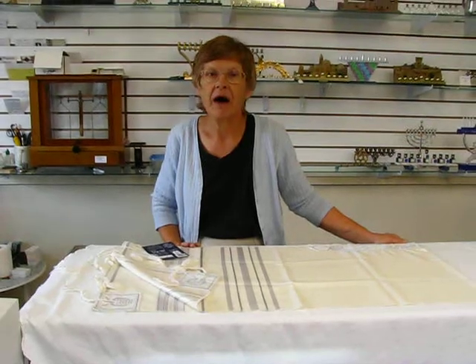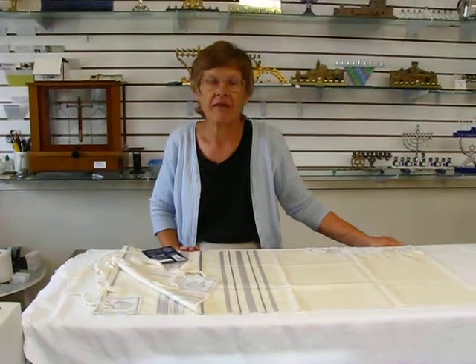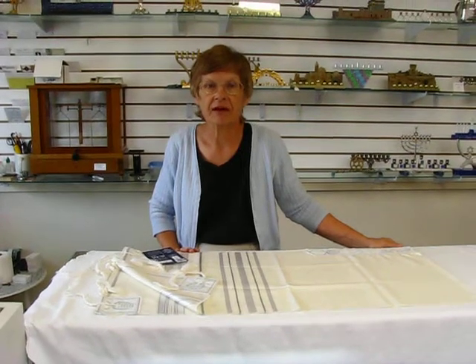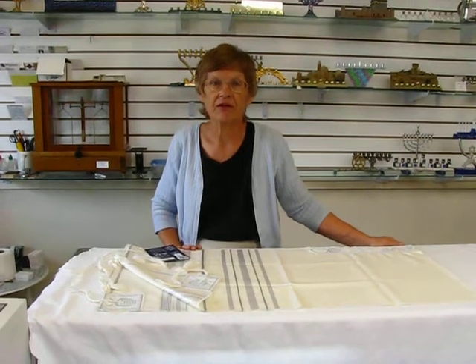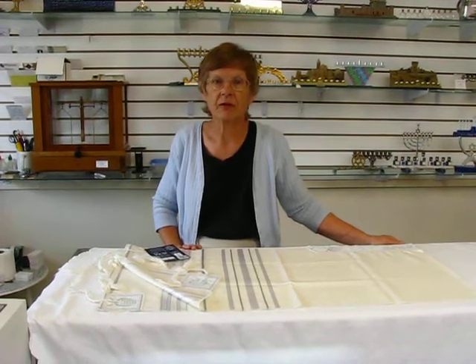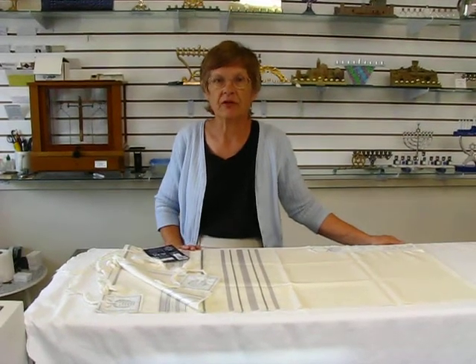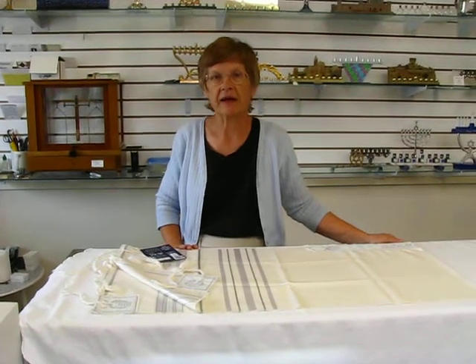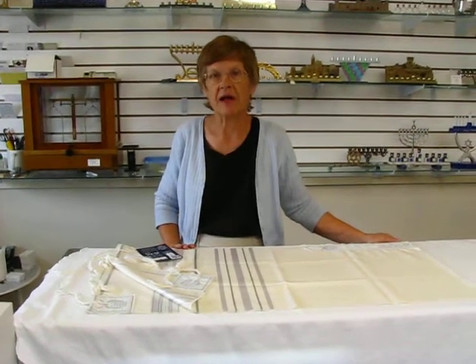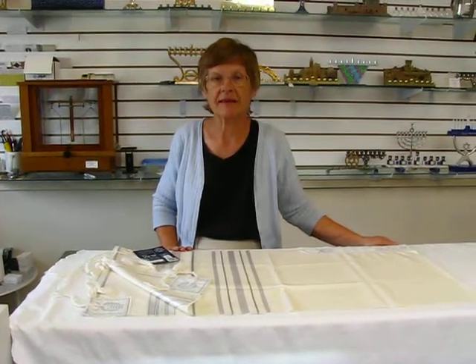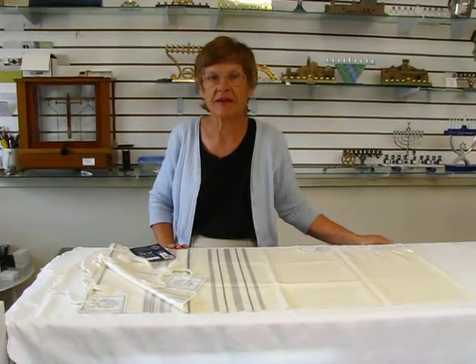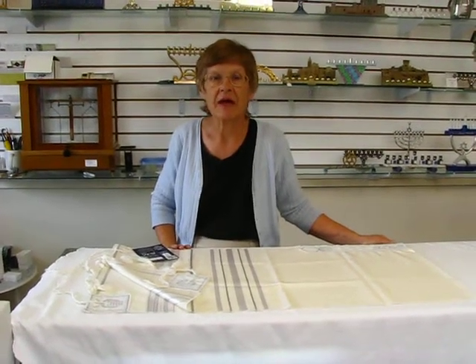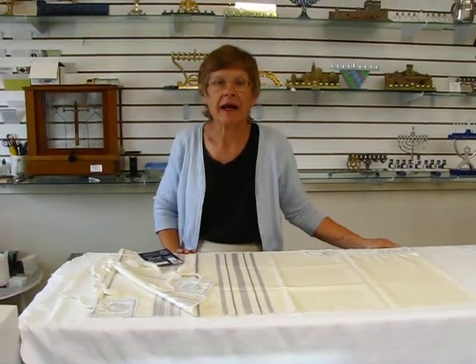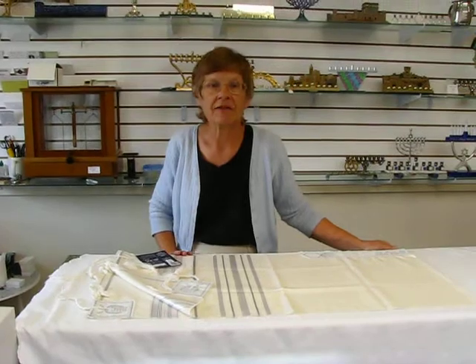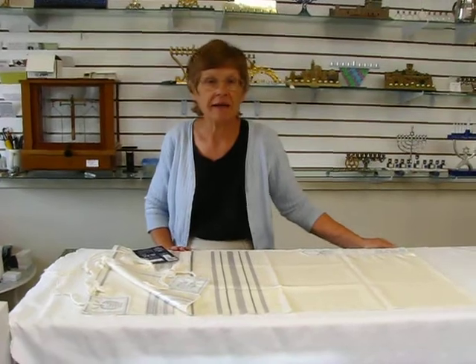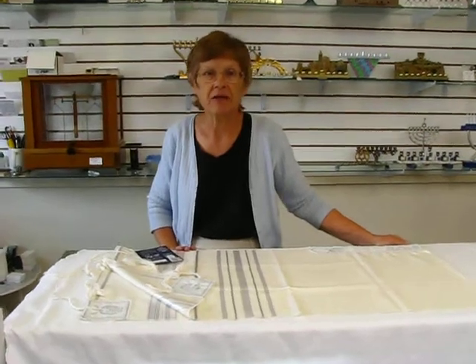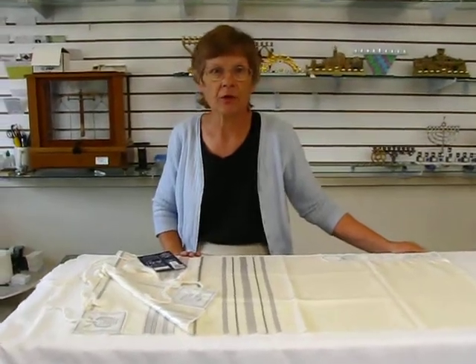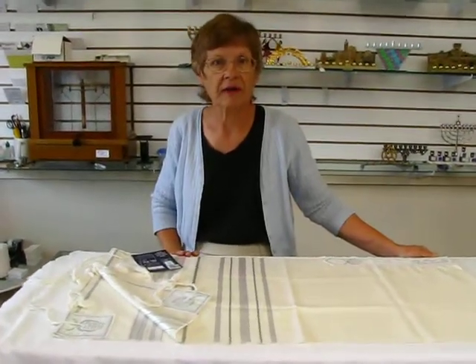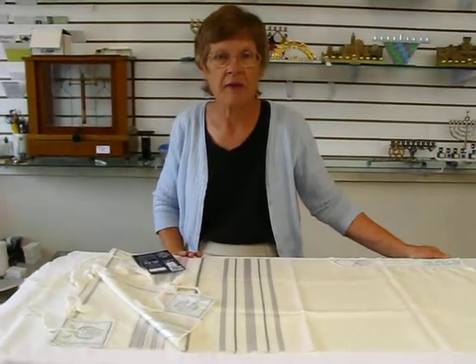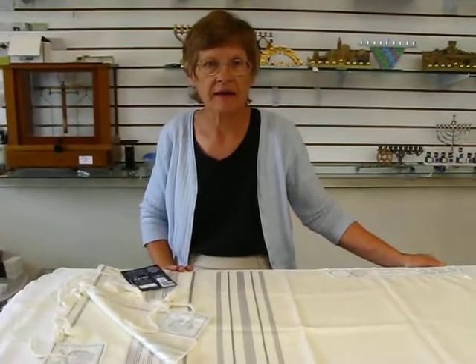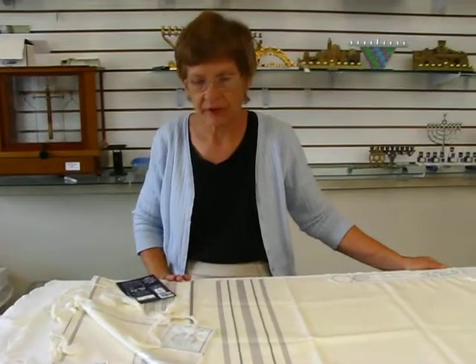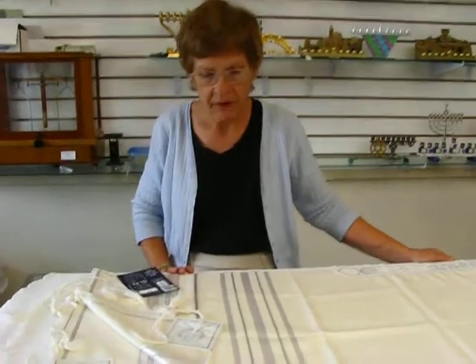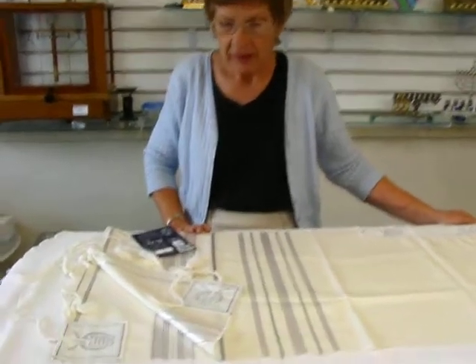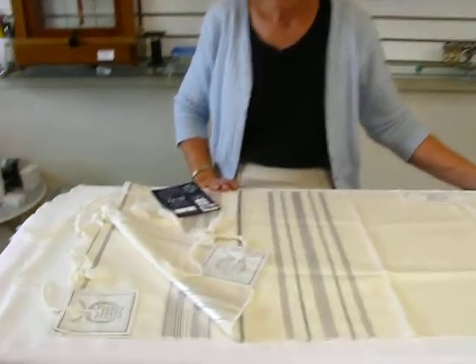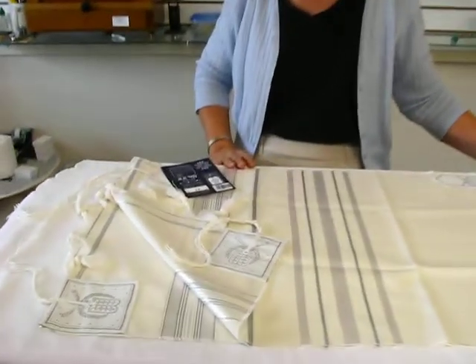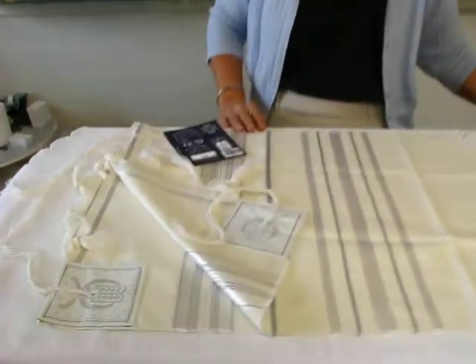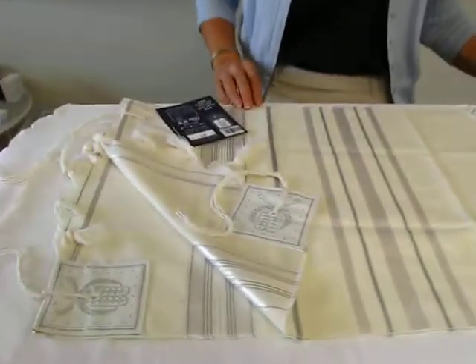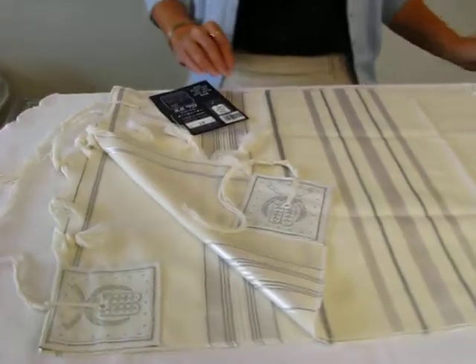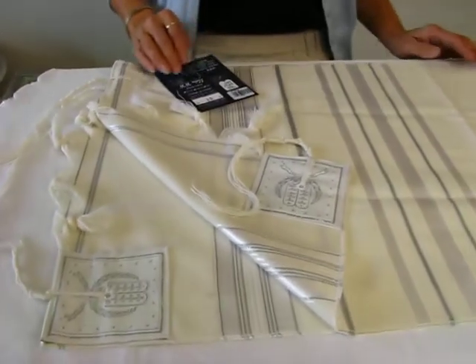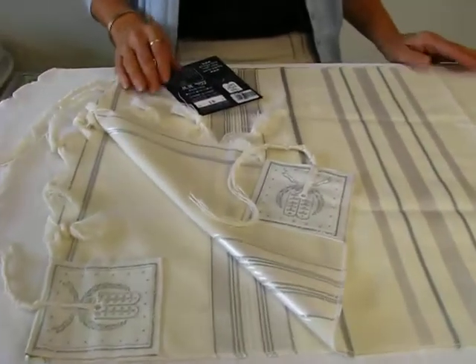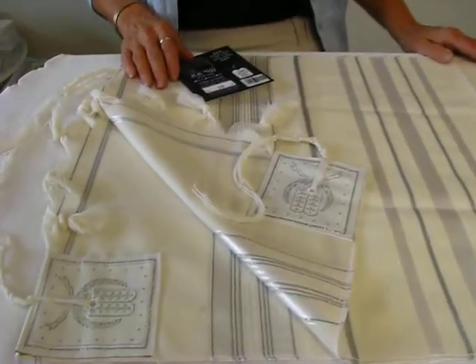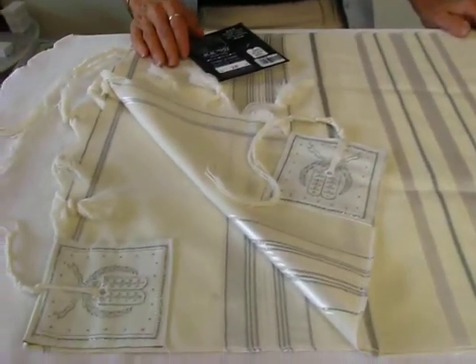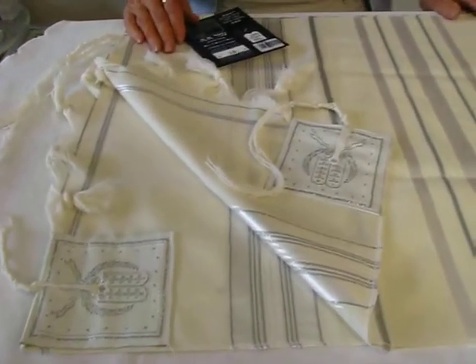Hi, it's Hava from Erin's Jewish Books and Judaica in the Mile High City of Denver, and I have an 18-inch wool tallit made in Israel. This tallit features silver metallic stripes and trim.